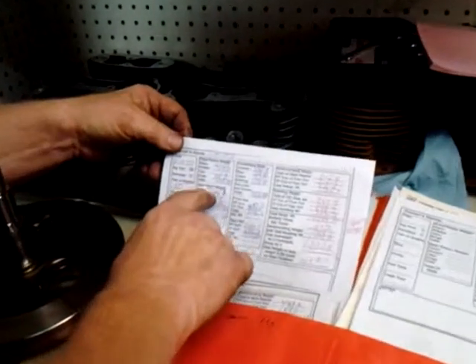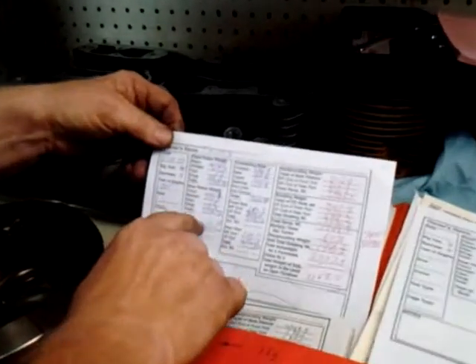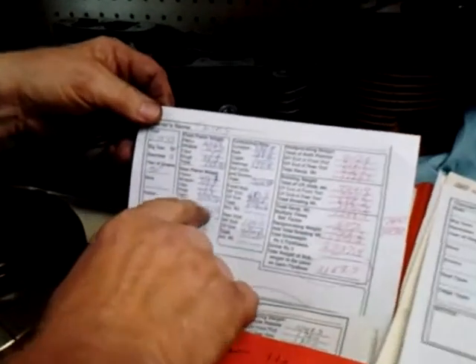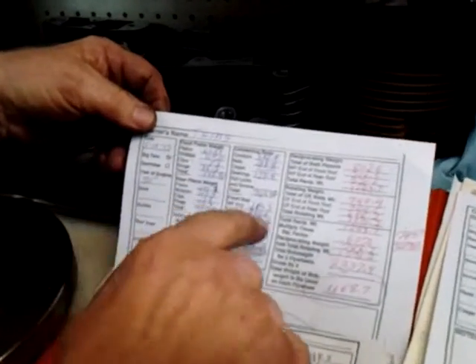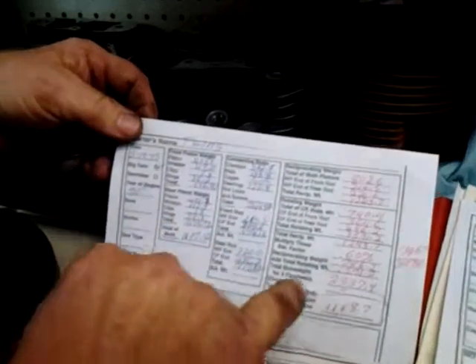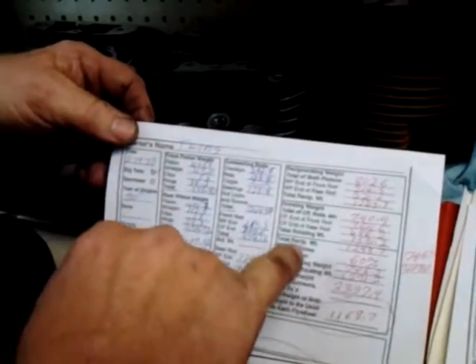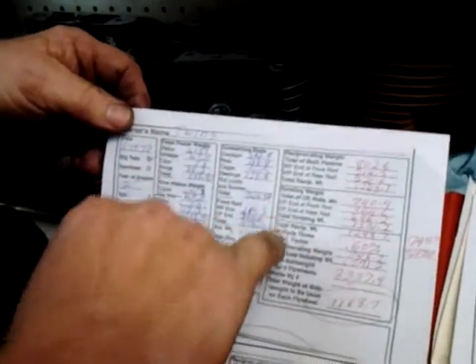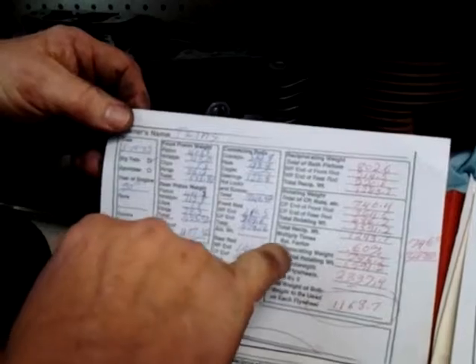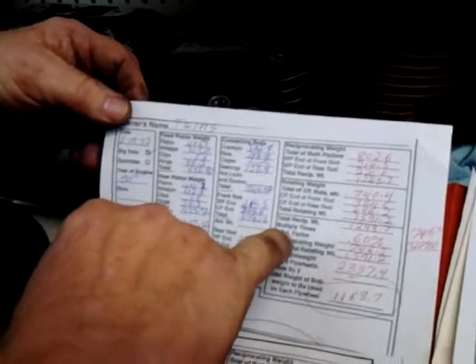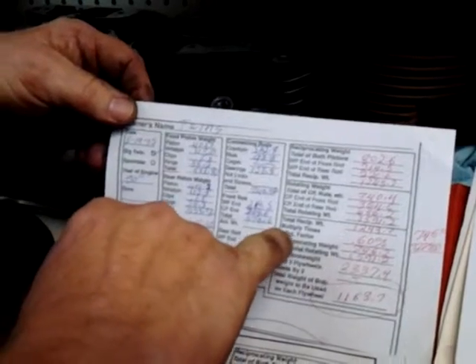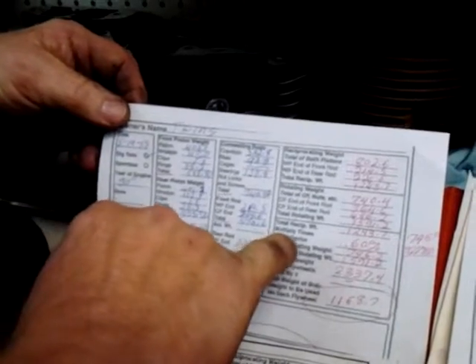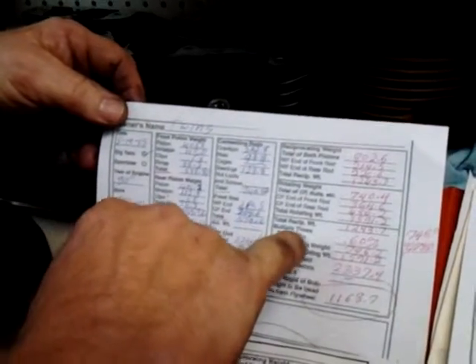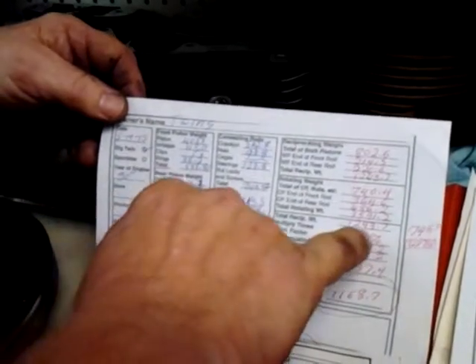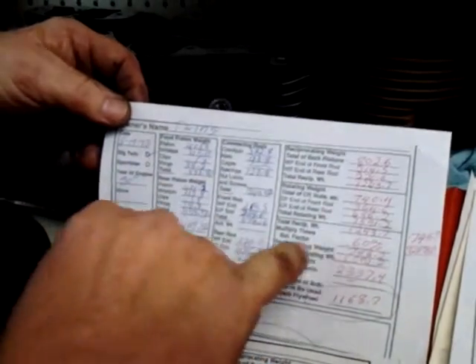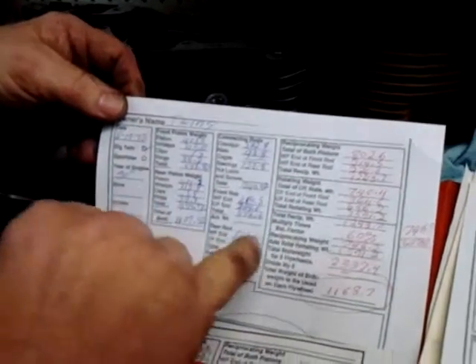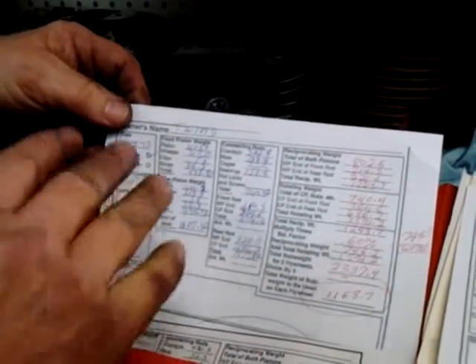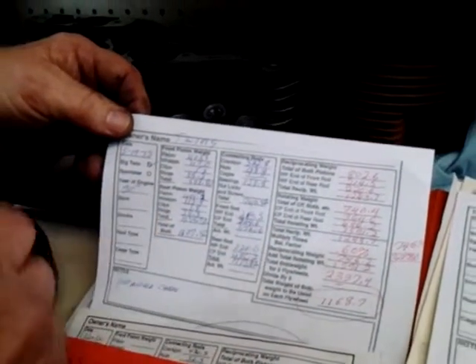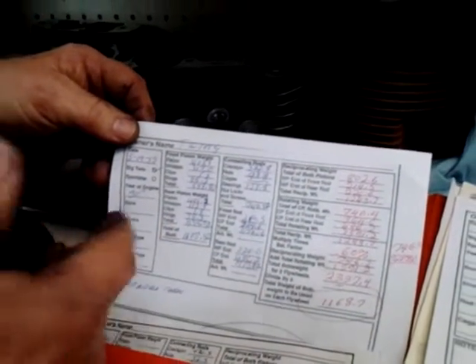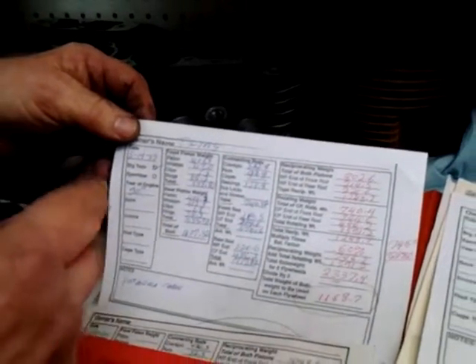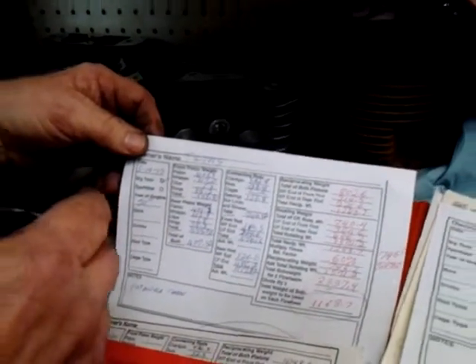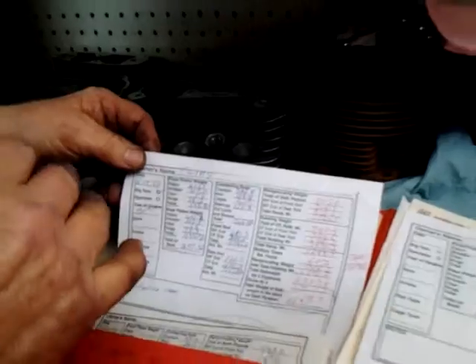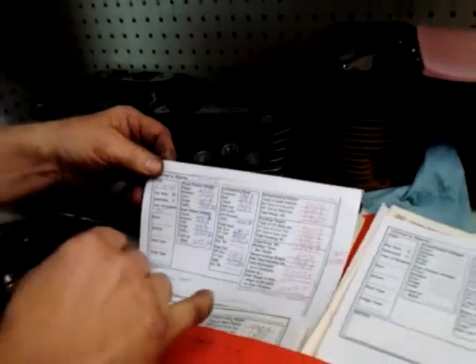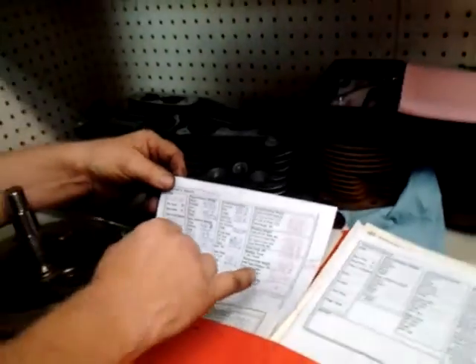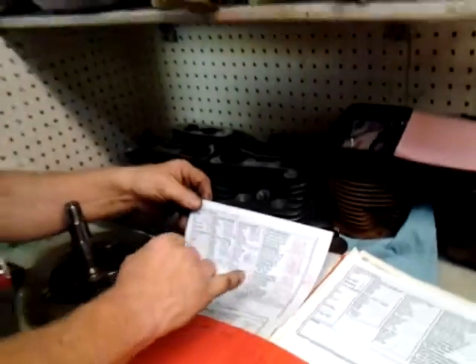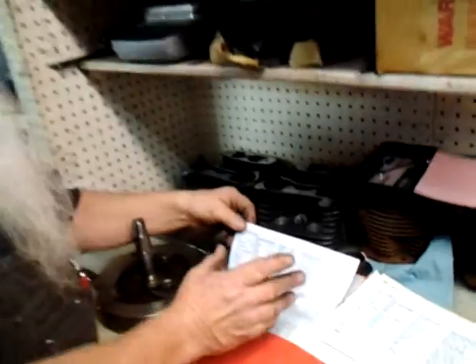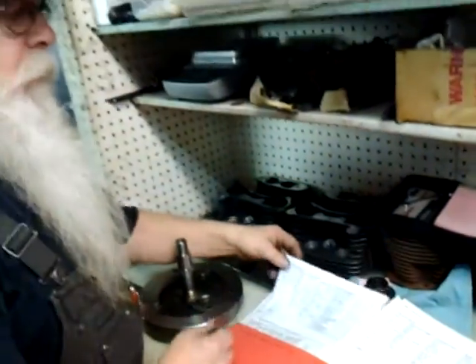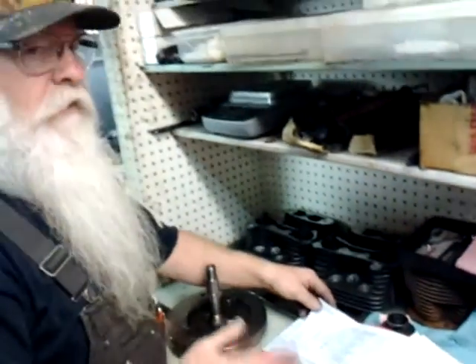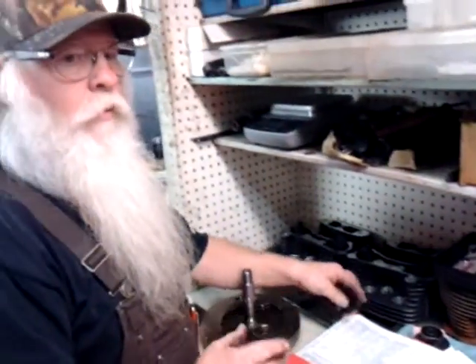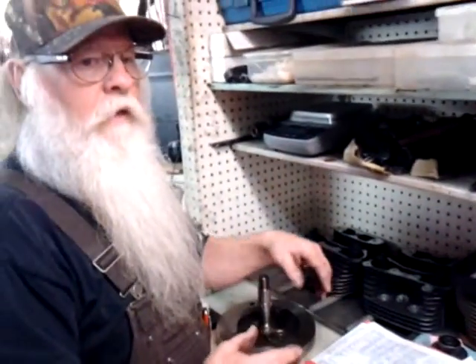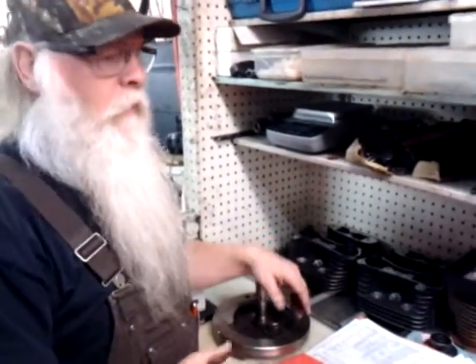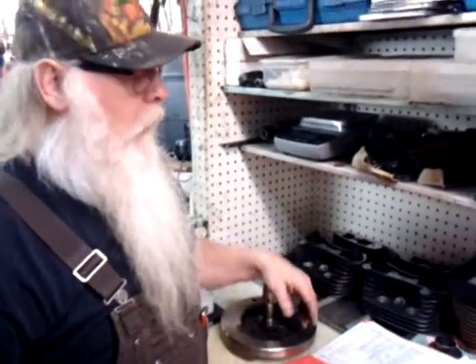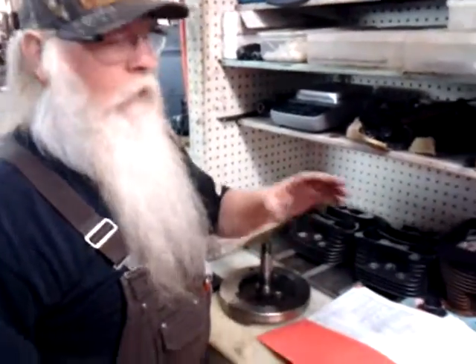Then you add it together, you multiply, and ultimately you multiply by 60% — that makes about 60 miles an hour — 60% of the weight. You split it by two, that's each wheel, and you have to make a bob weight.